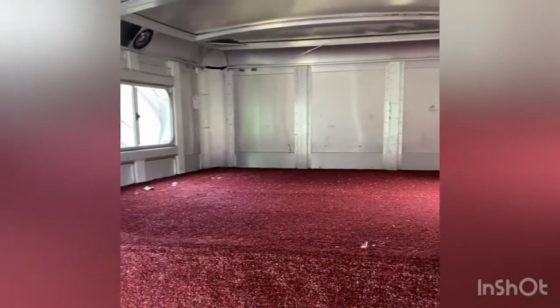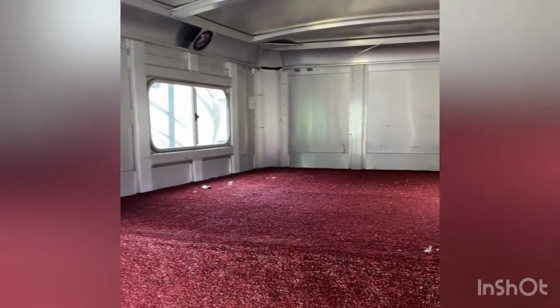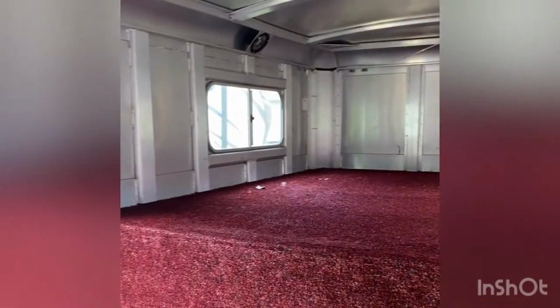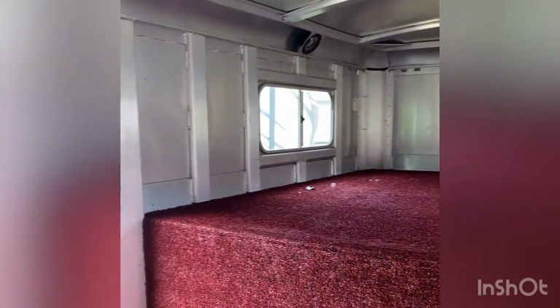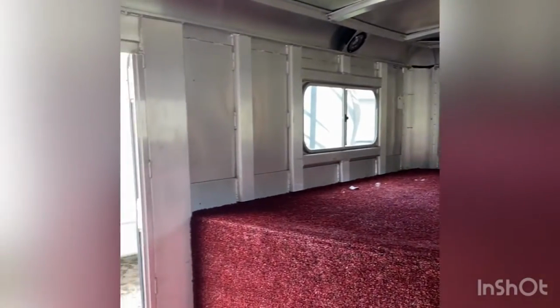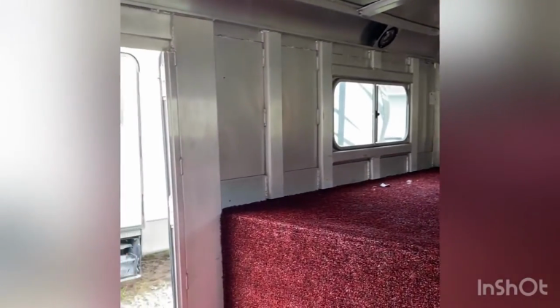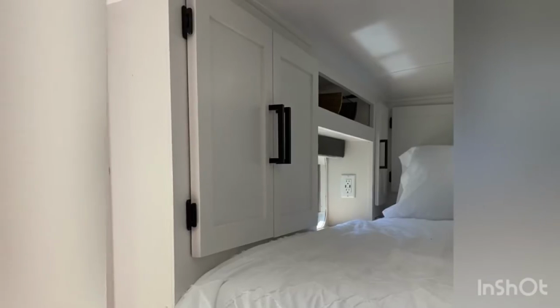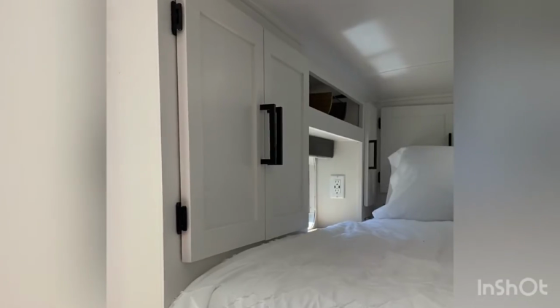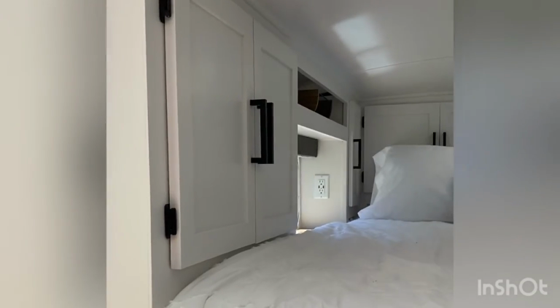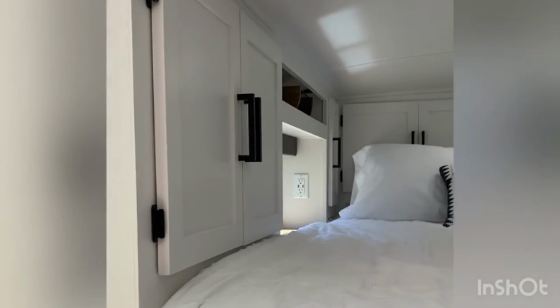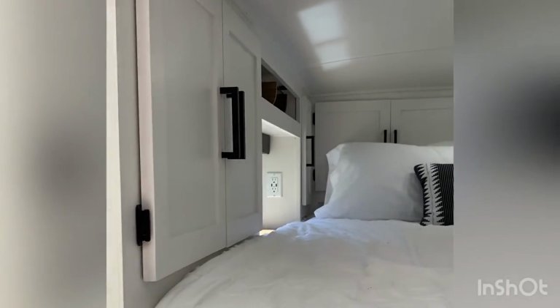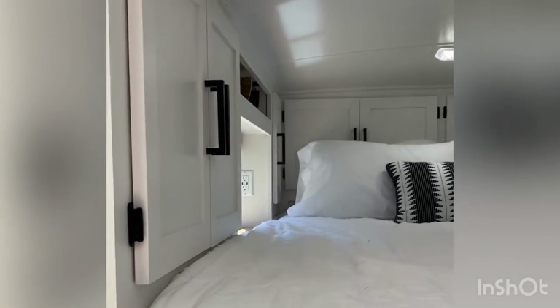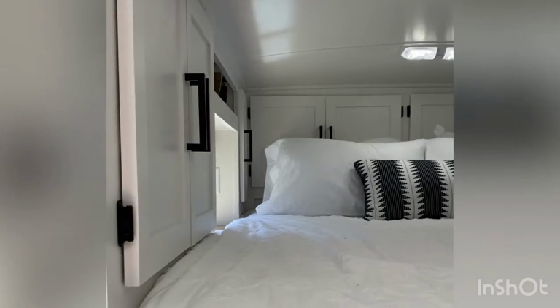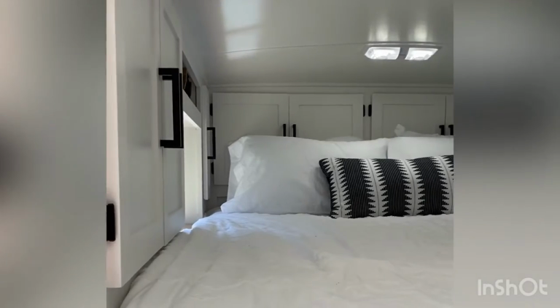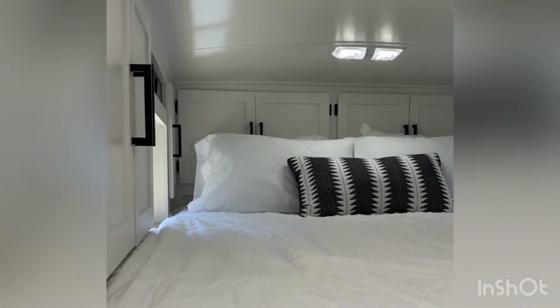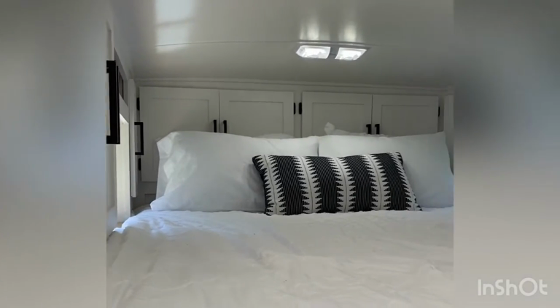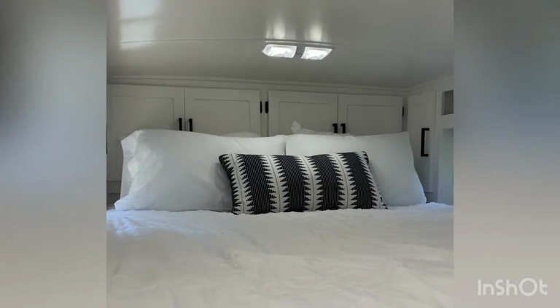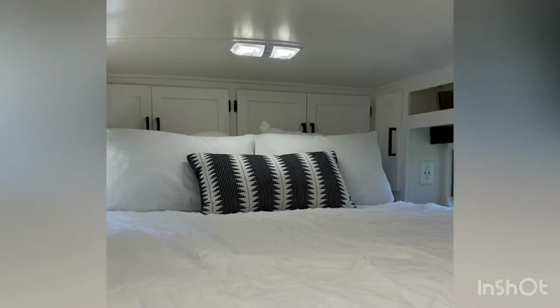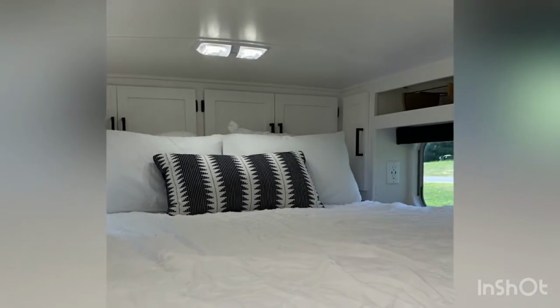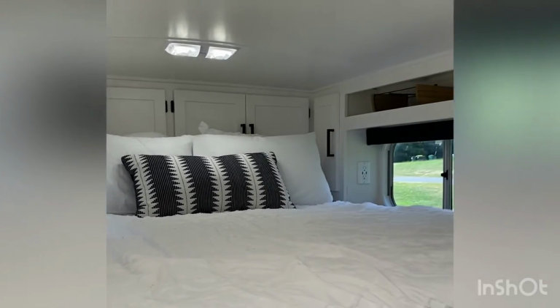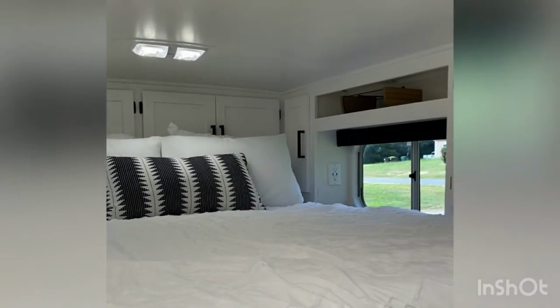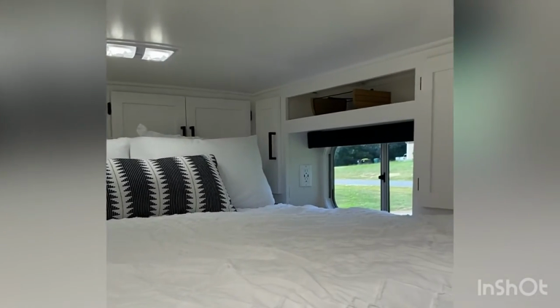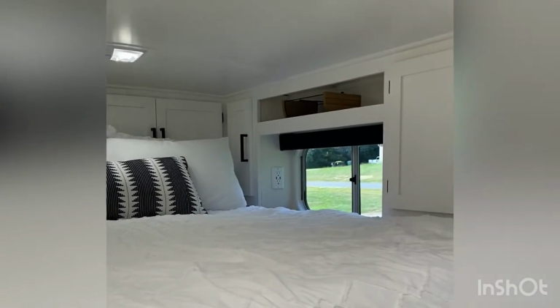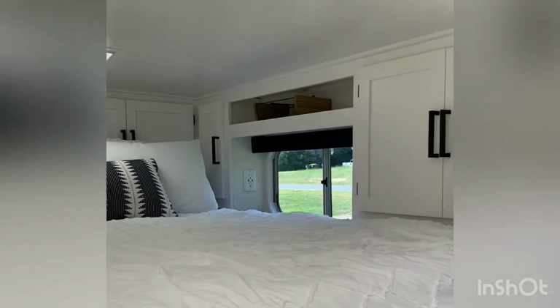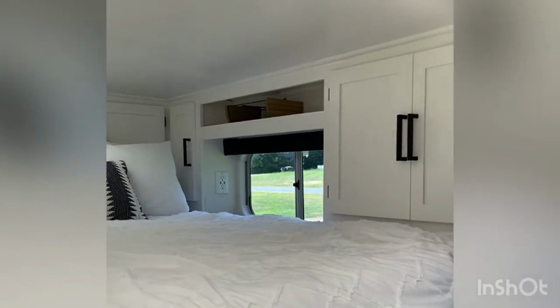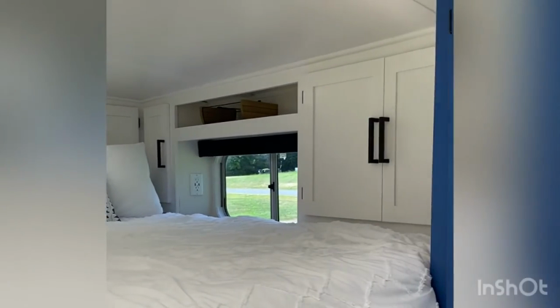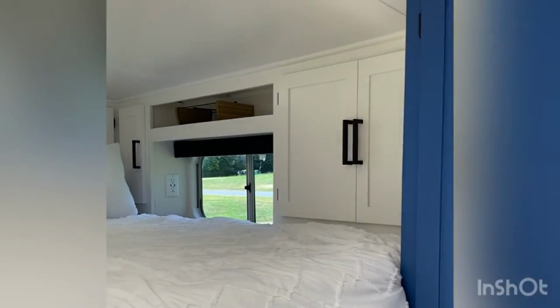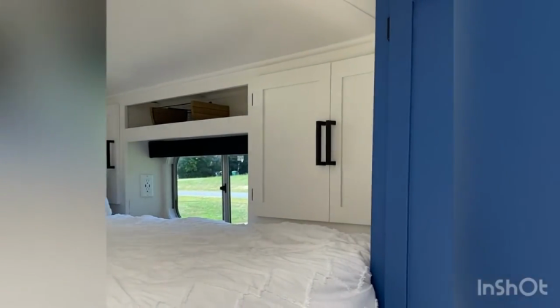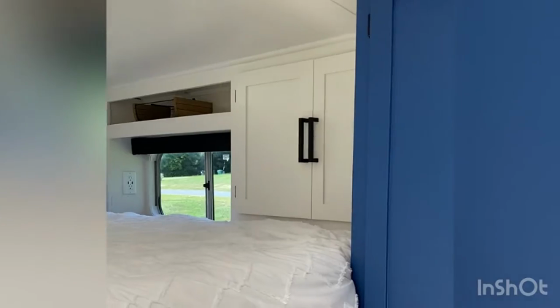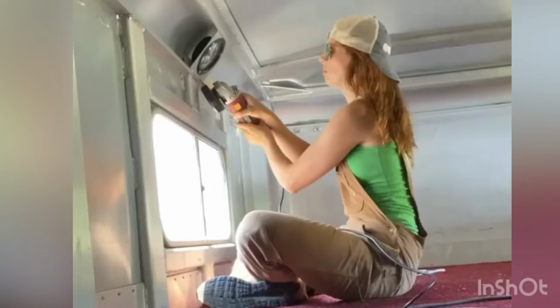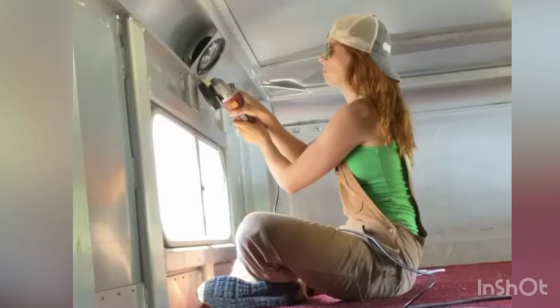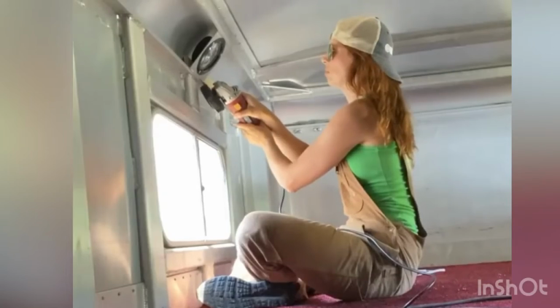Does anybody want to know how I went from this to that? I mean, come on. Just look at it. Isn't it beautiful? Okay, I'll tell you.